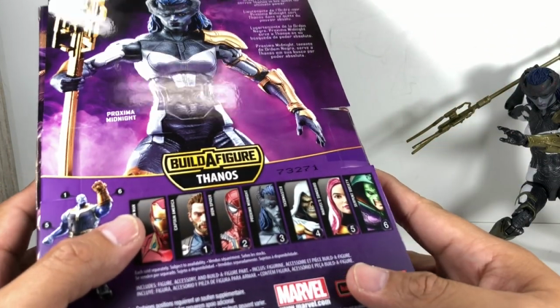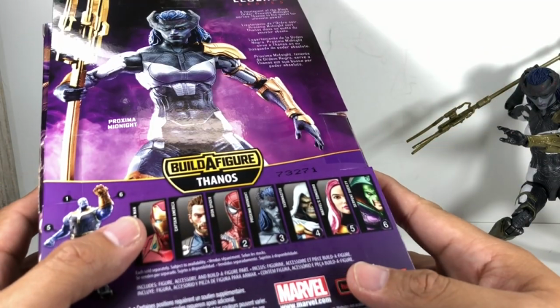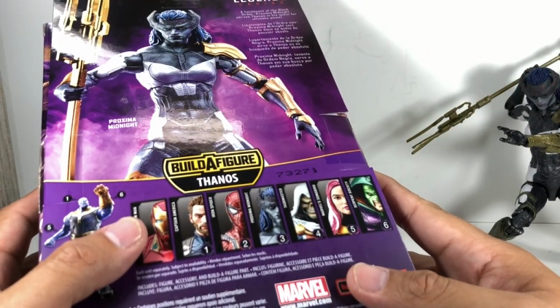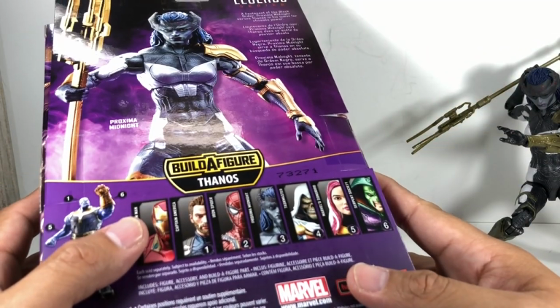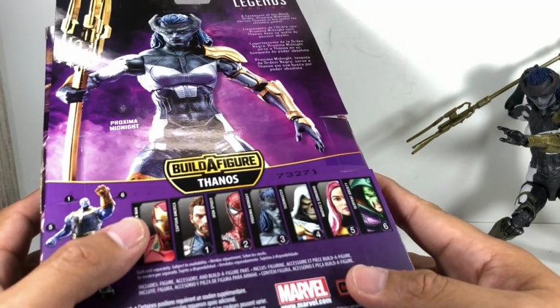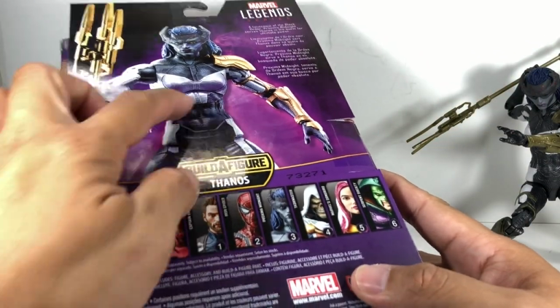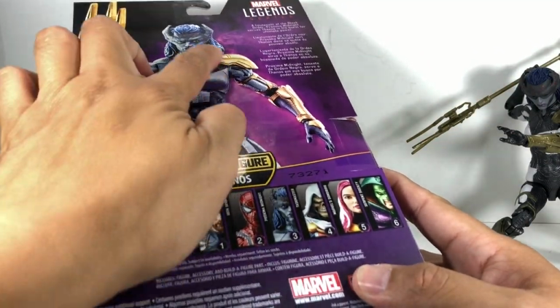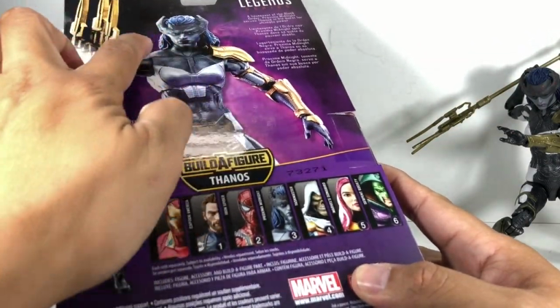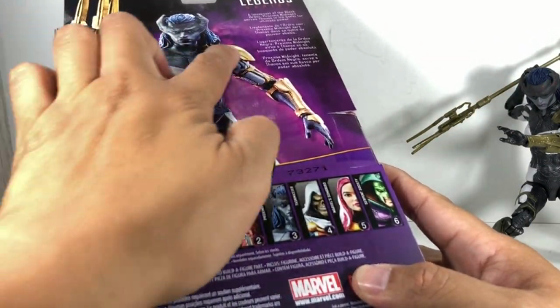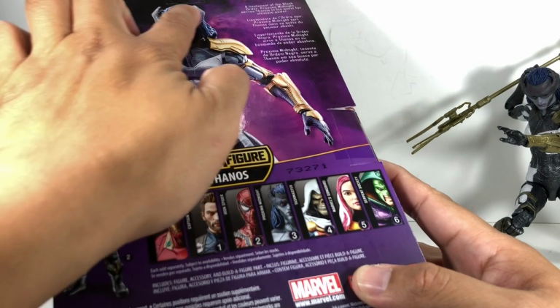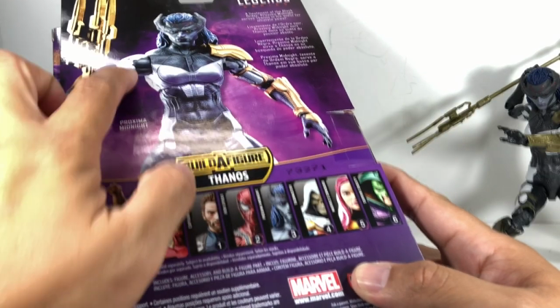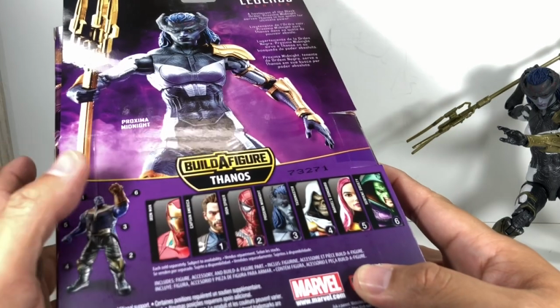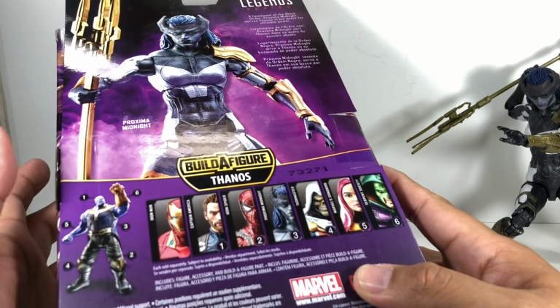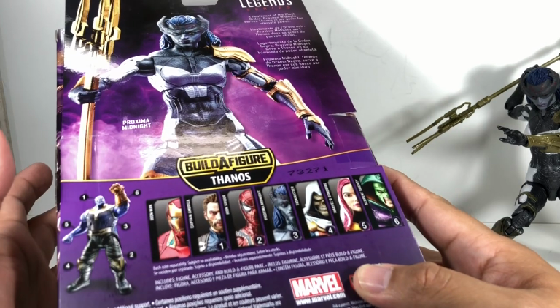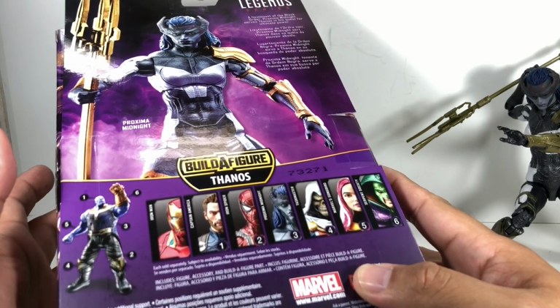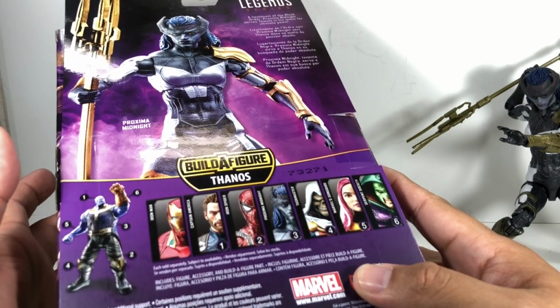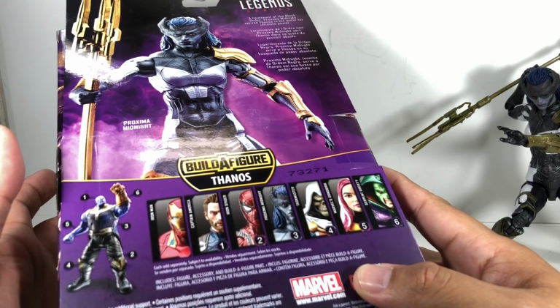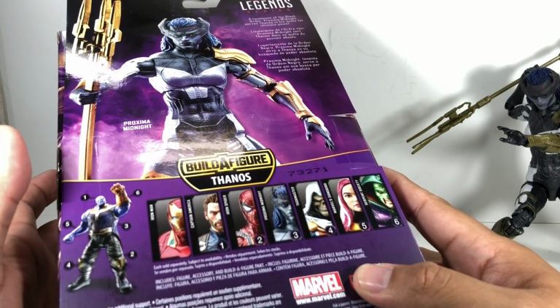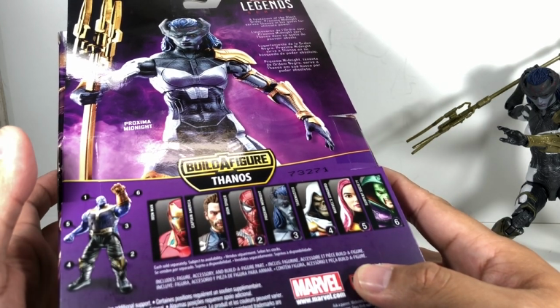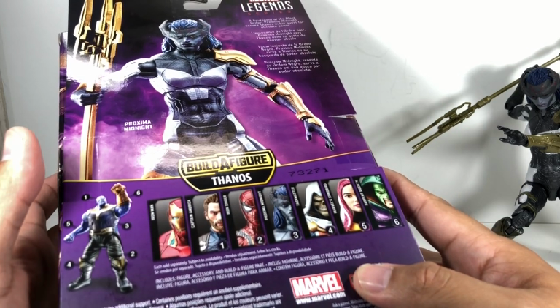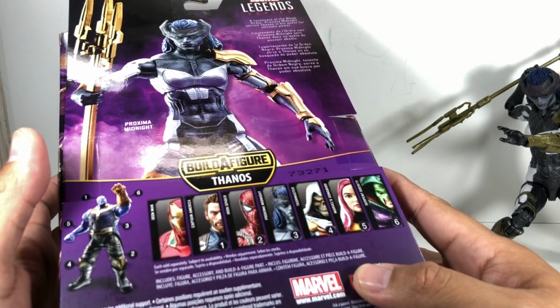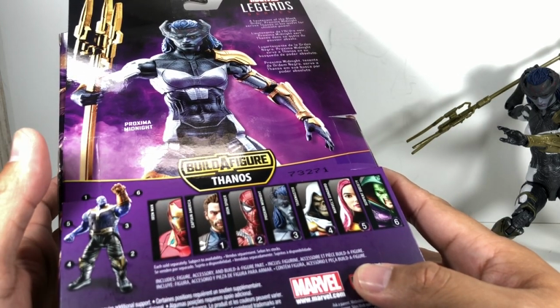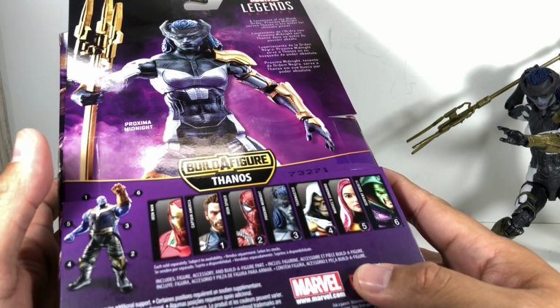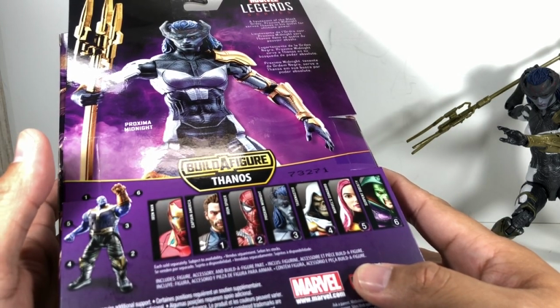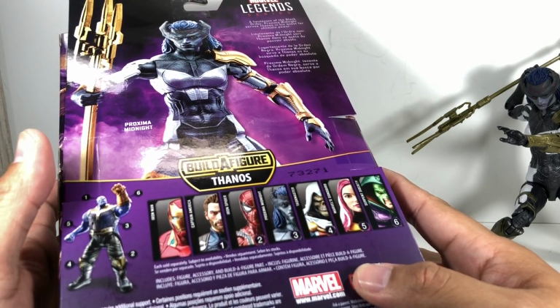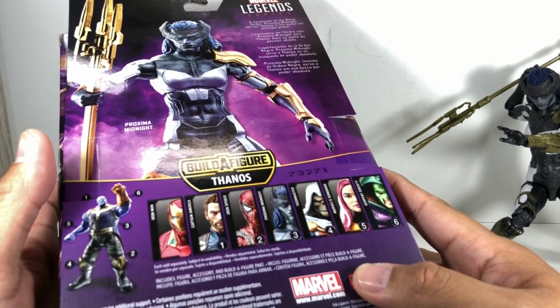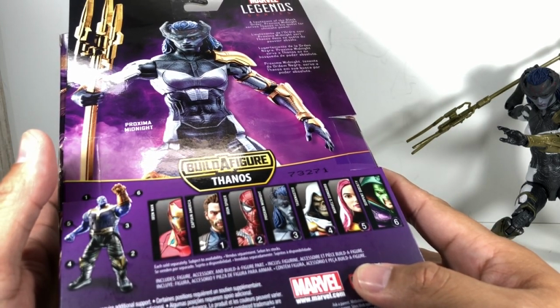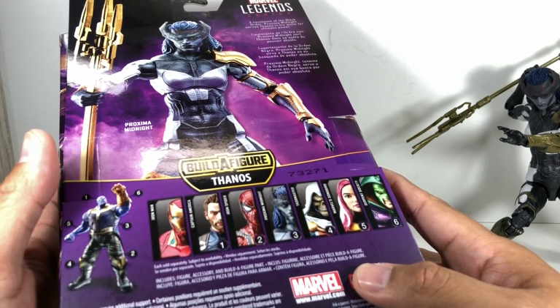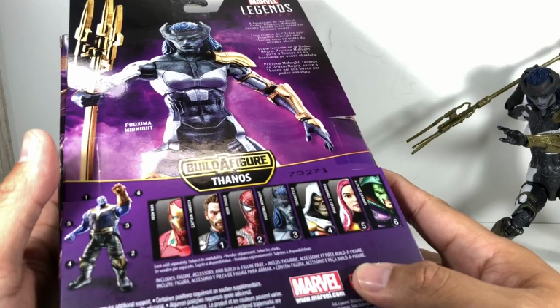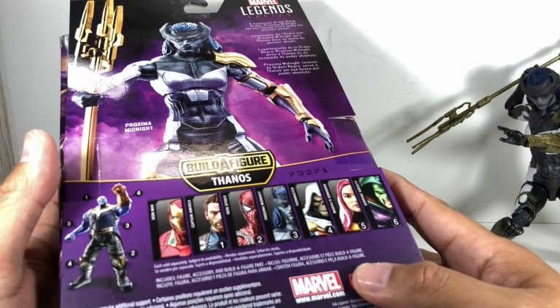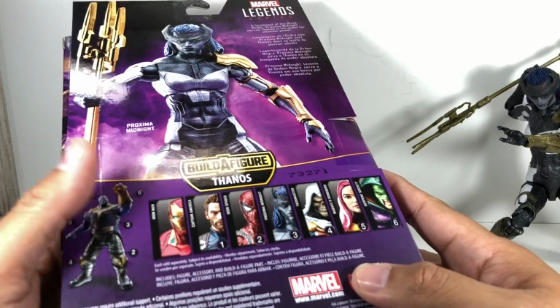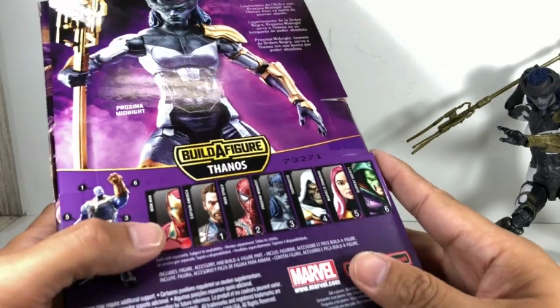One thing — it's this face. I'm sure it's accurate as heck, but I was kind of looking forward to something else for Proxima Midnight.